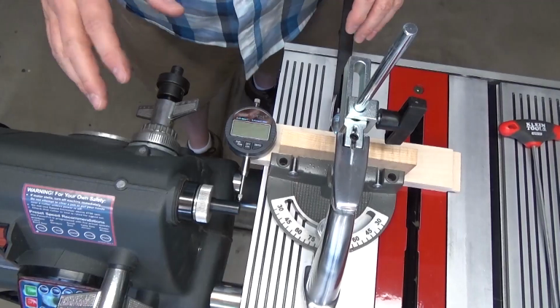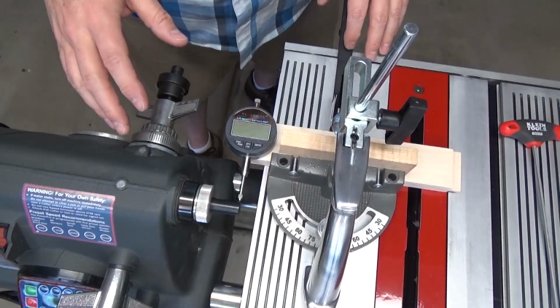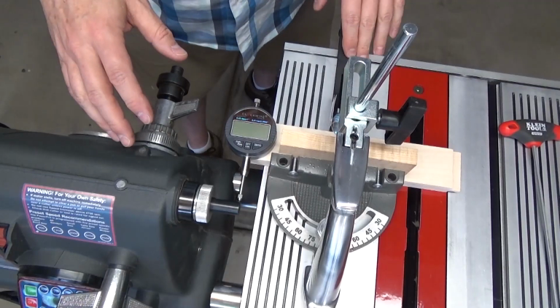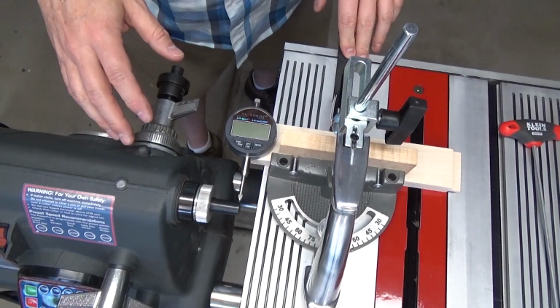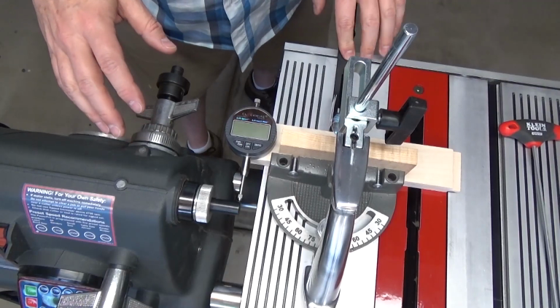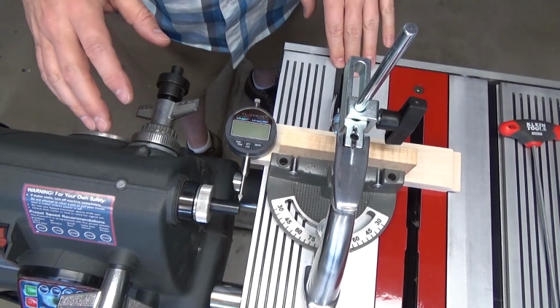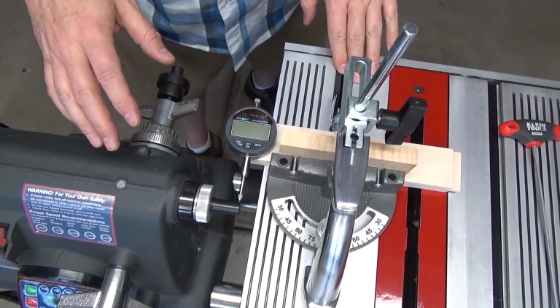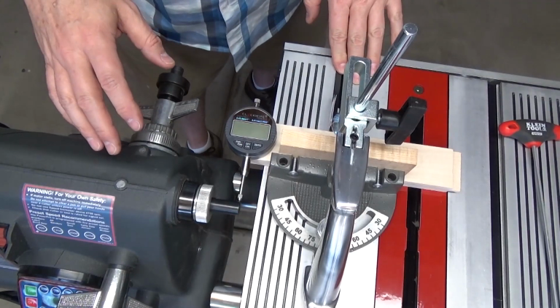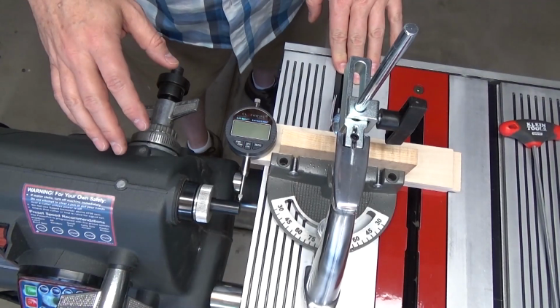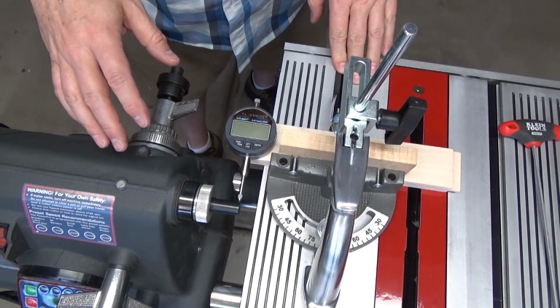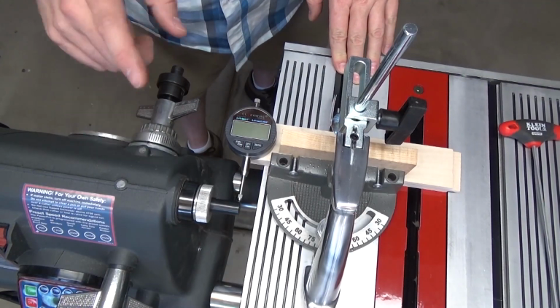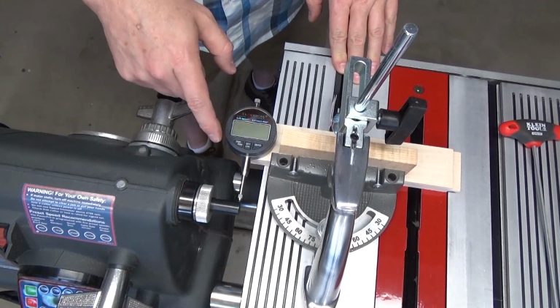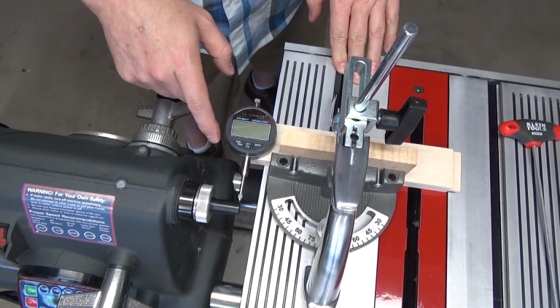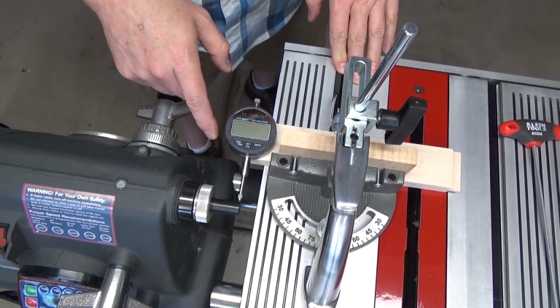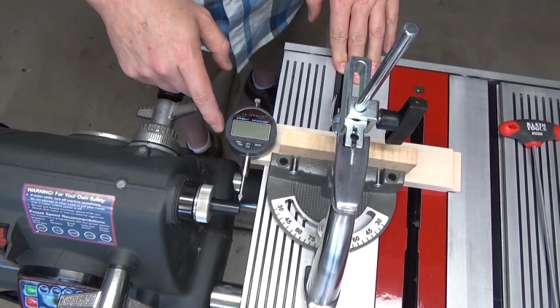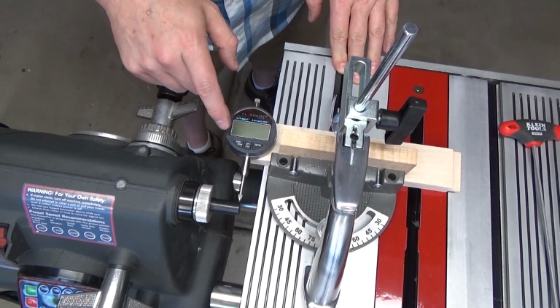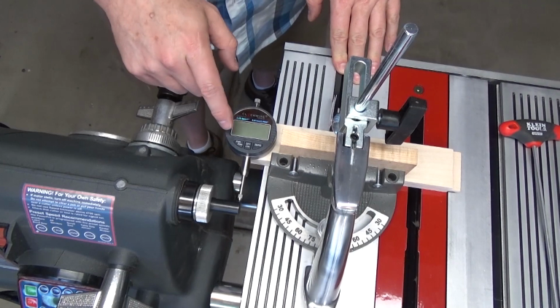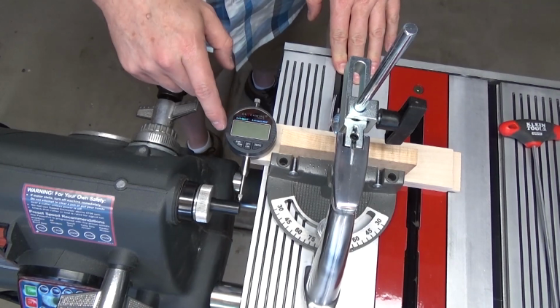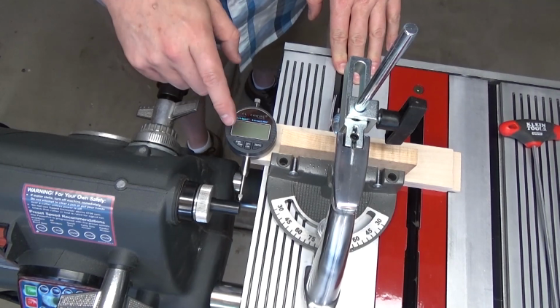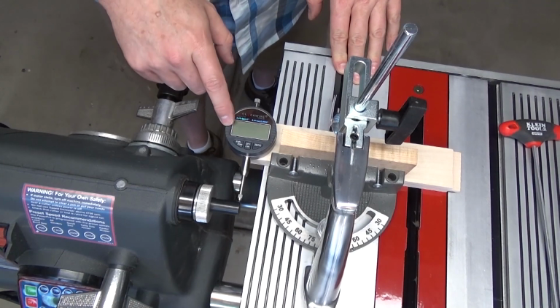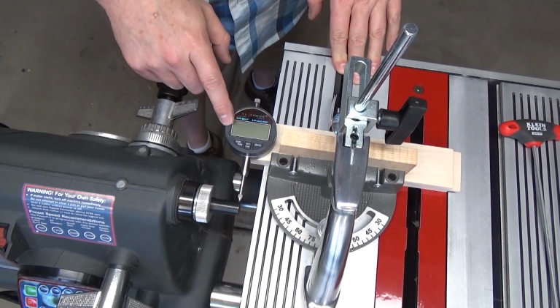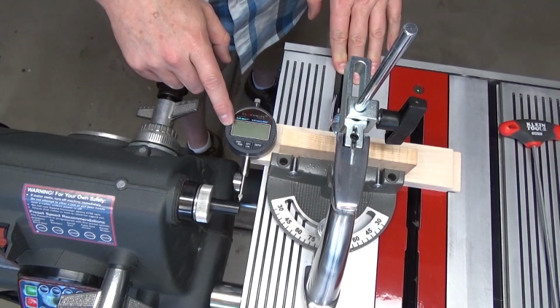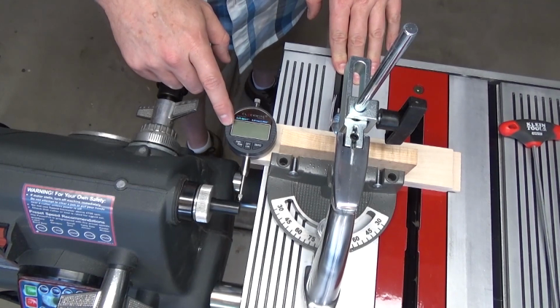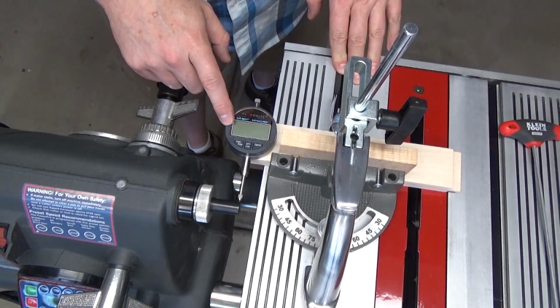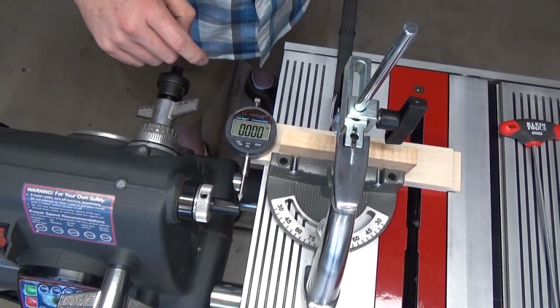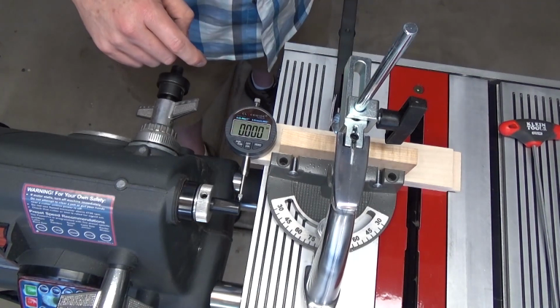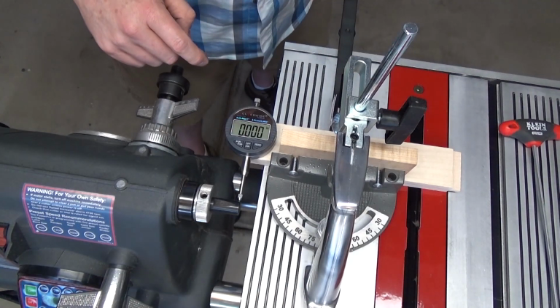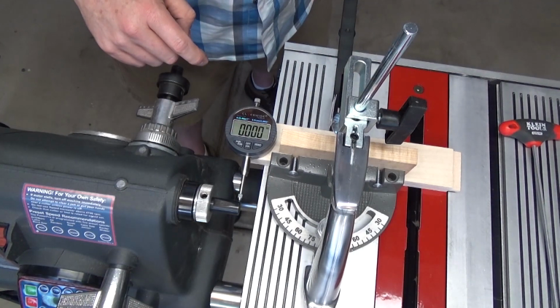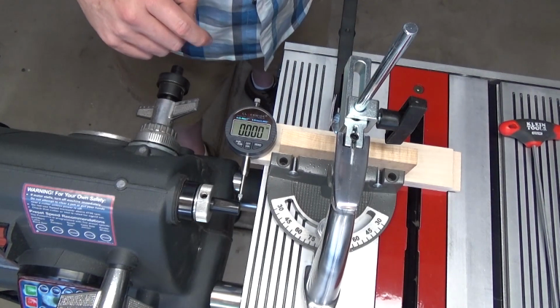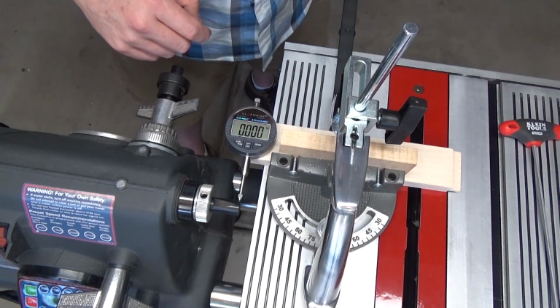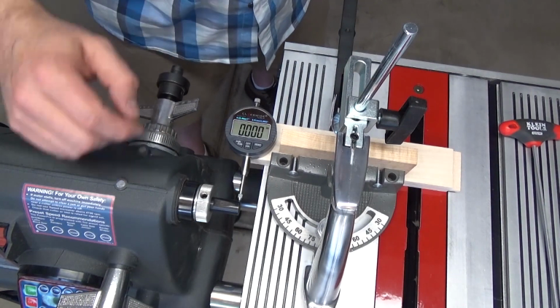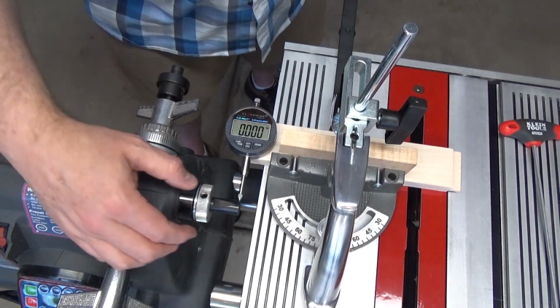So that gave me a suspicion that my quill shaft might not be running true. After seeing all that wobble in the 12 inch sanding disc, I decided to check the run out with my digital dial indicator. Let's go ahead and measure to see if there's any run out.